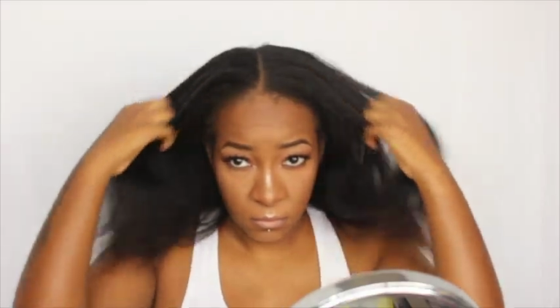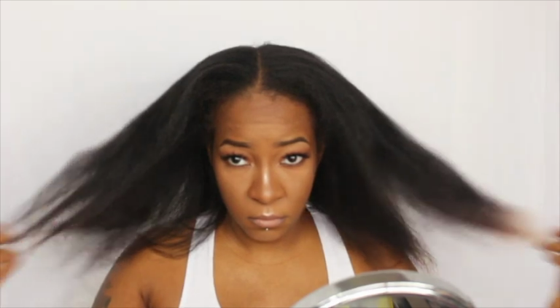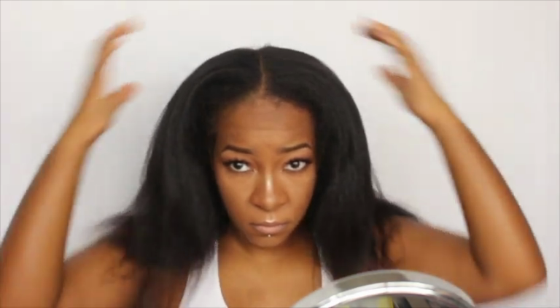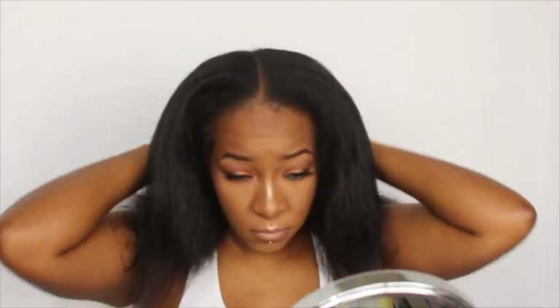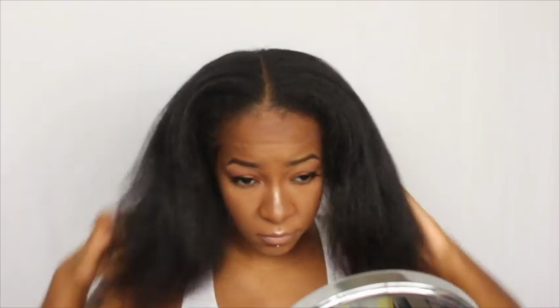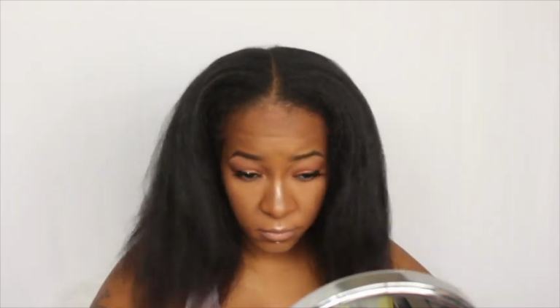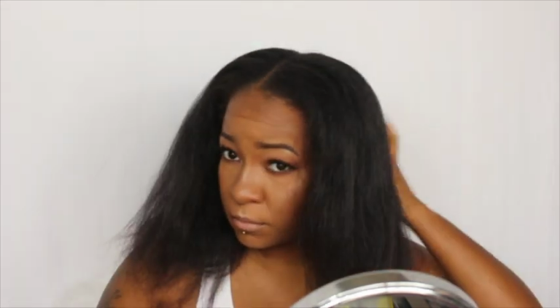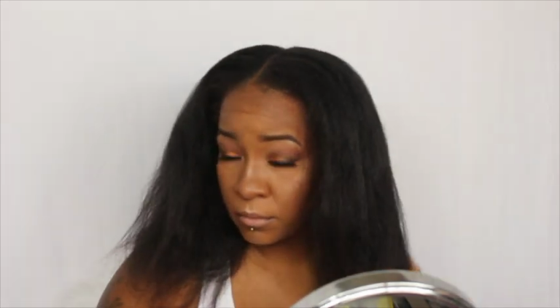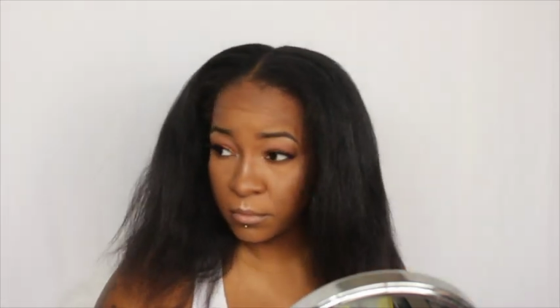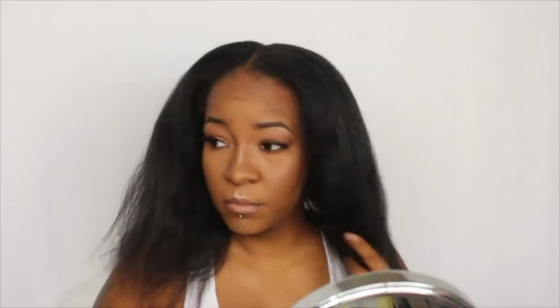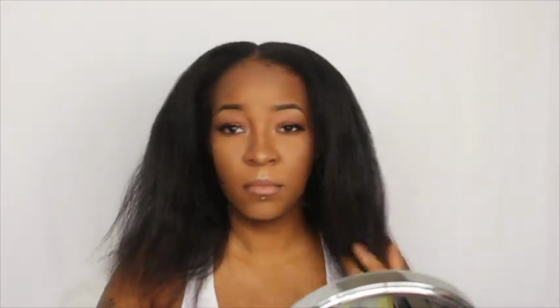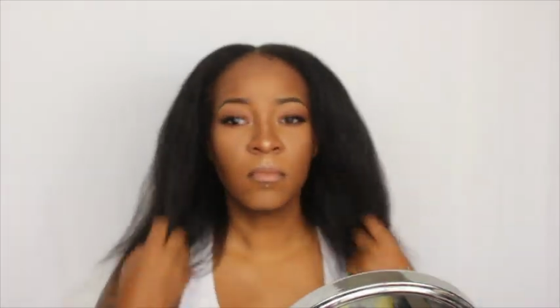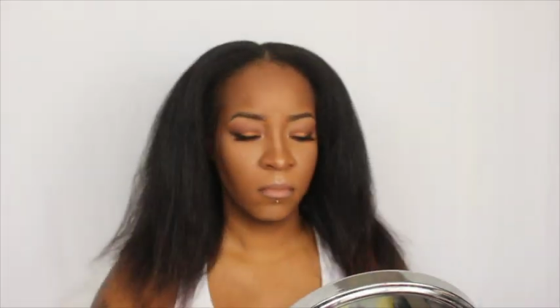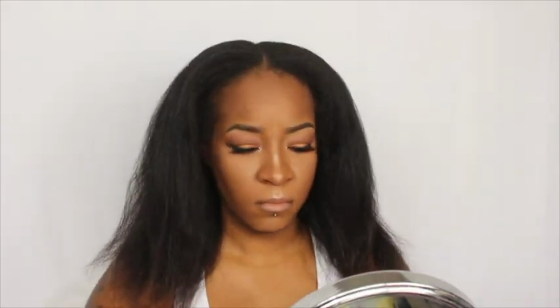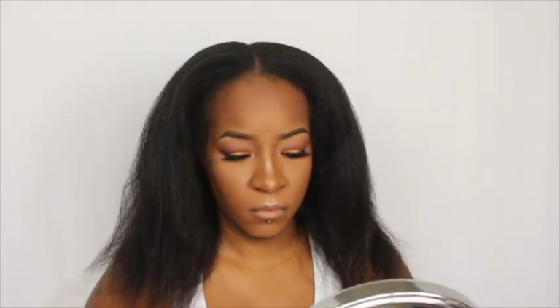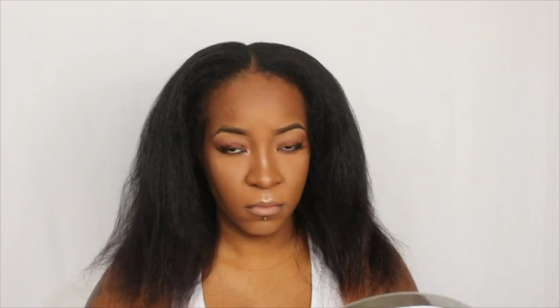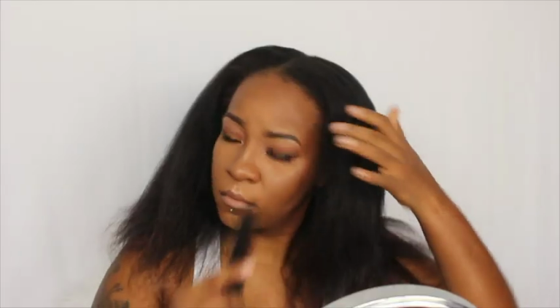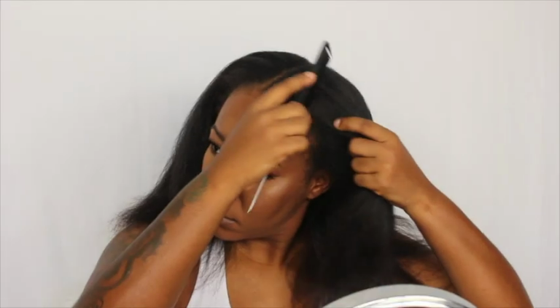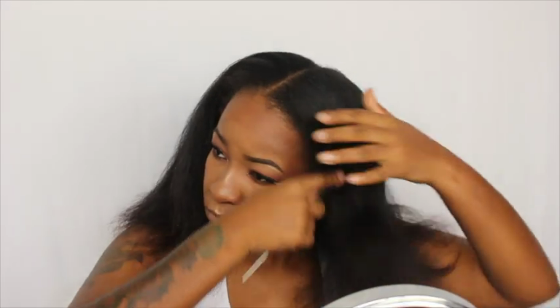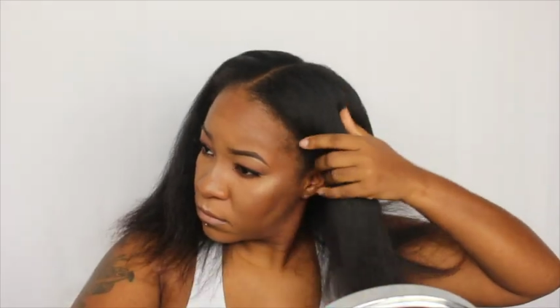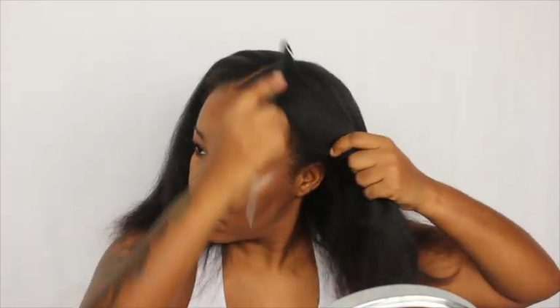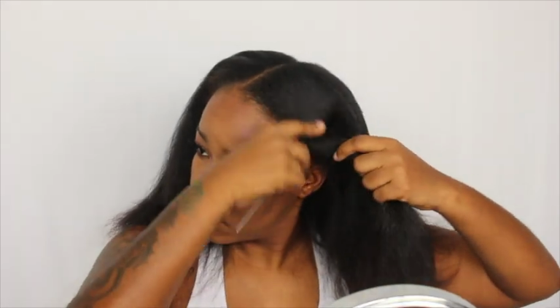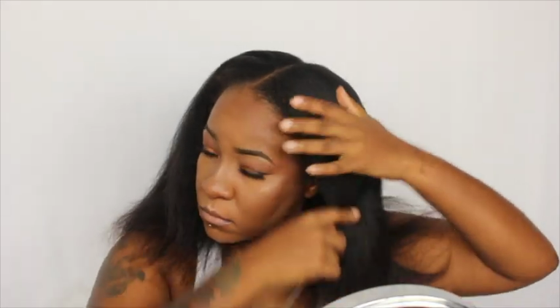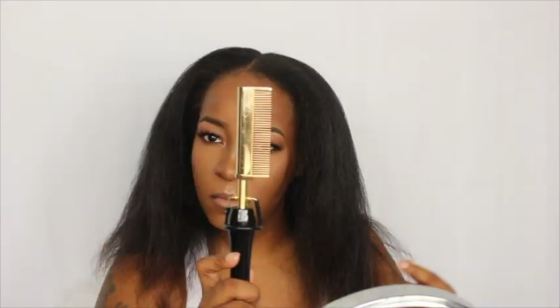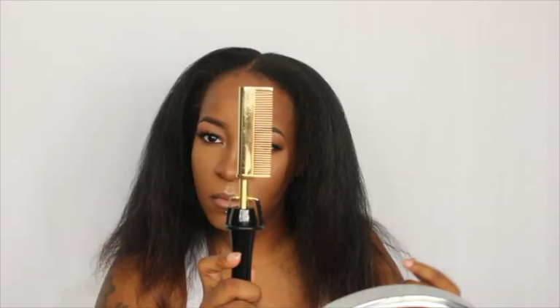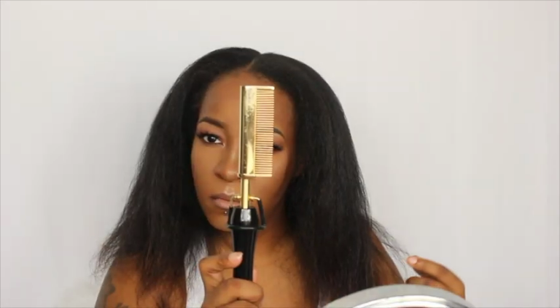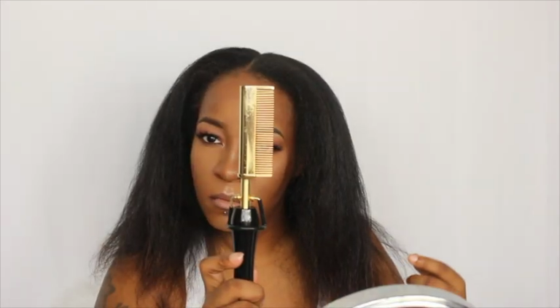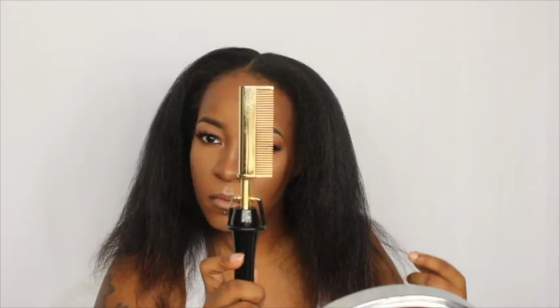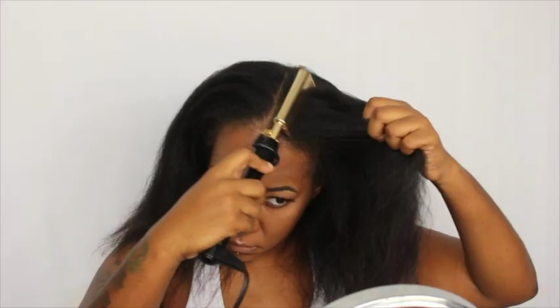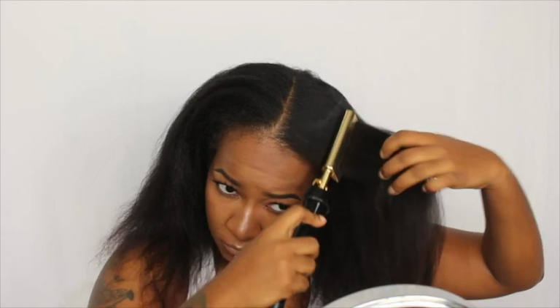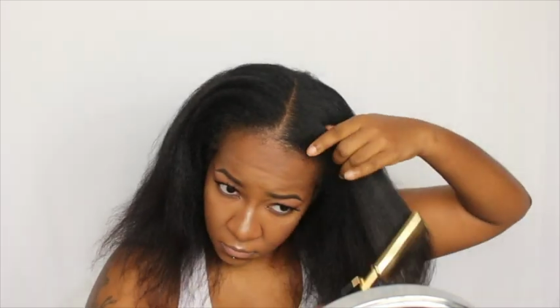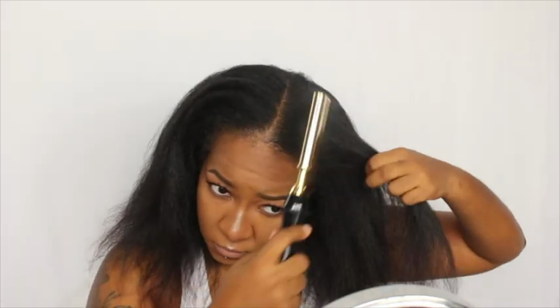By the next morning my hair was even more frizzy. So I combed through it and then took a hot comb and went over it just to see if it would feel a little more straightened.